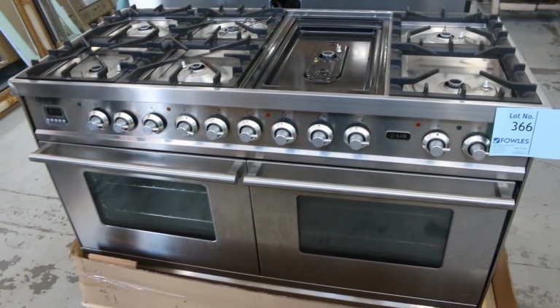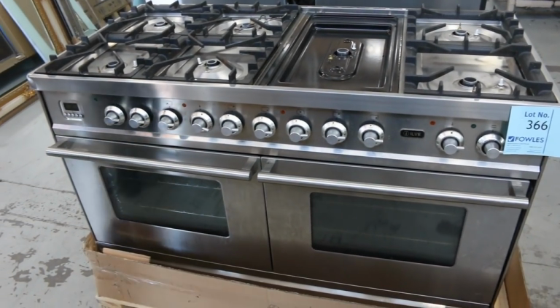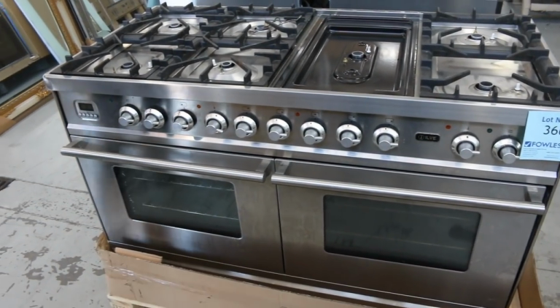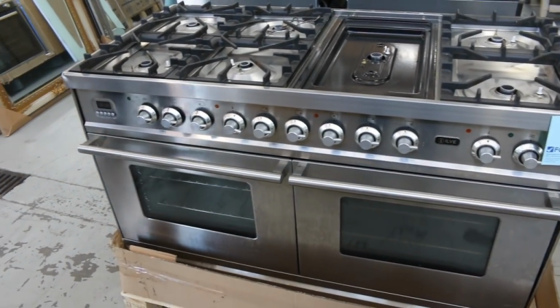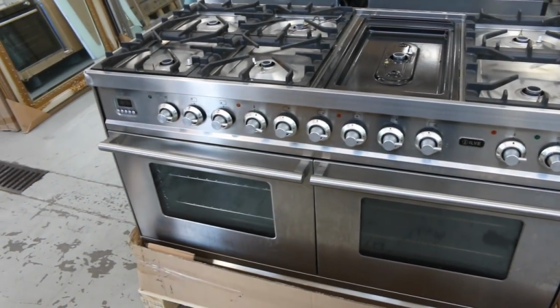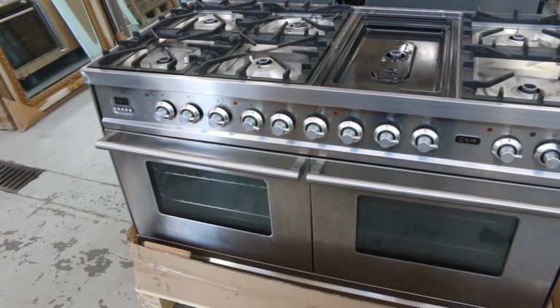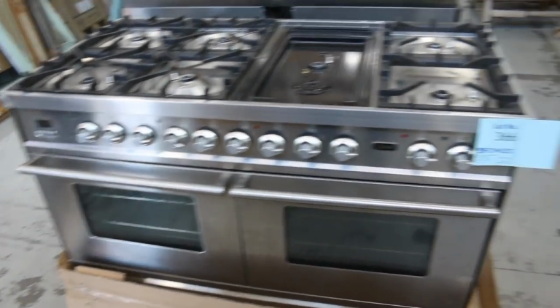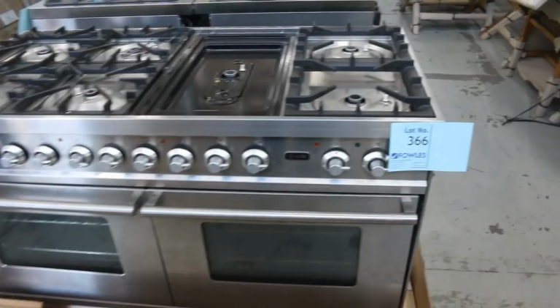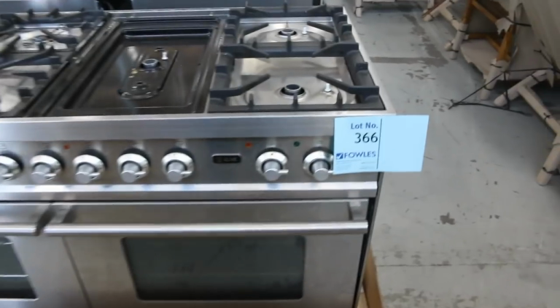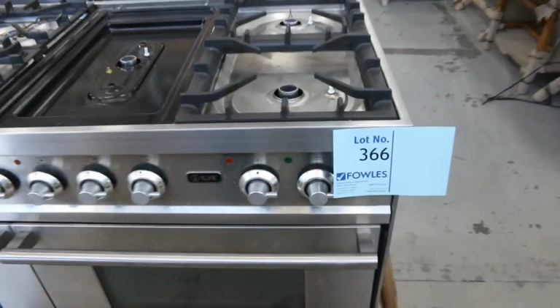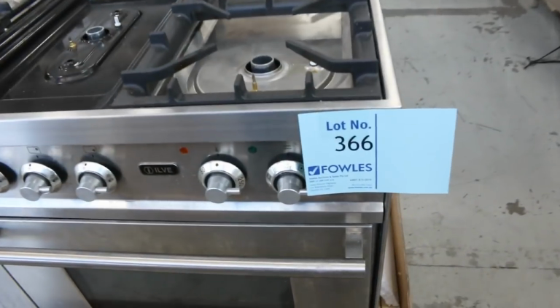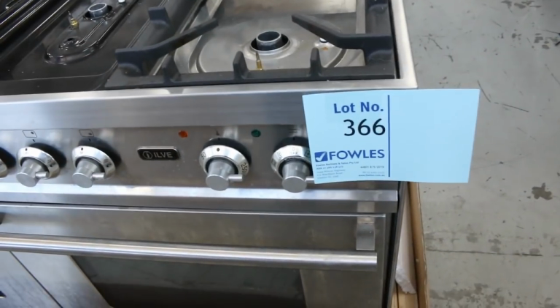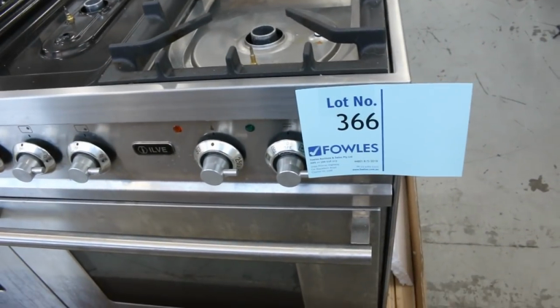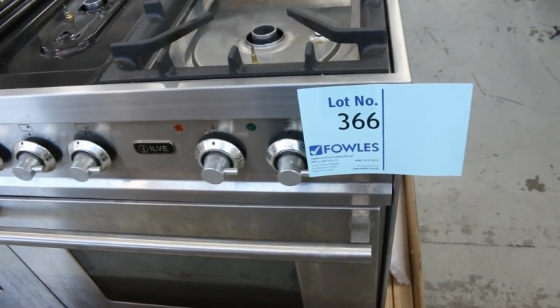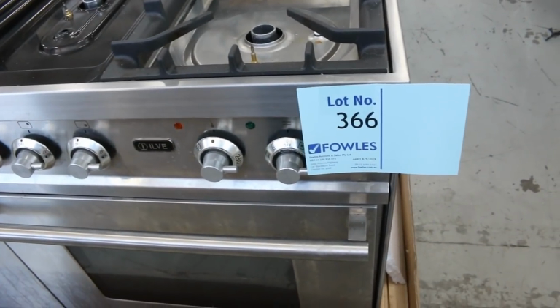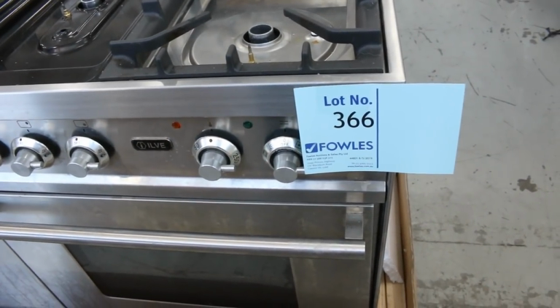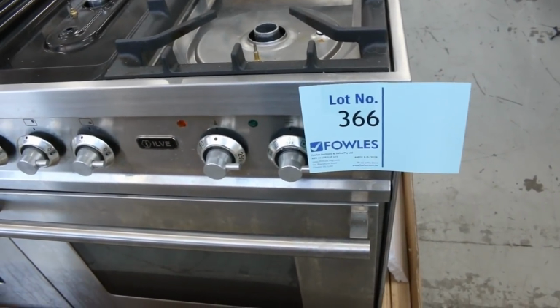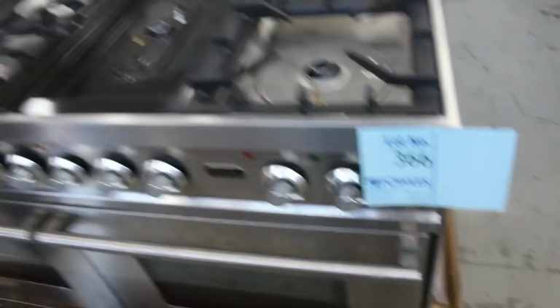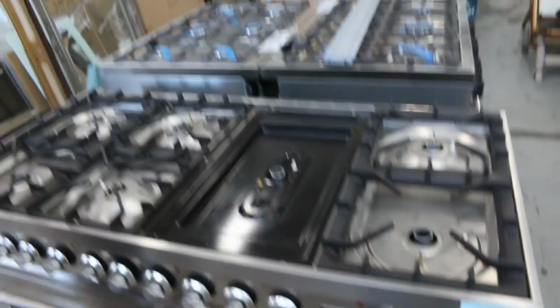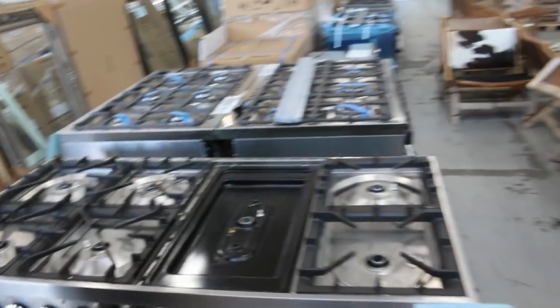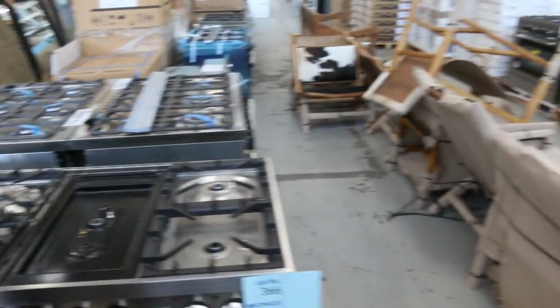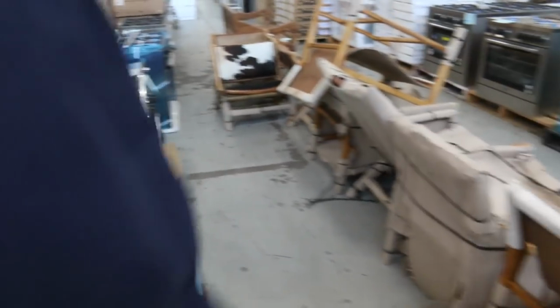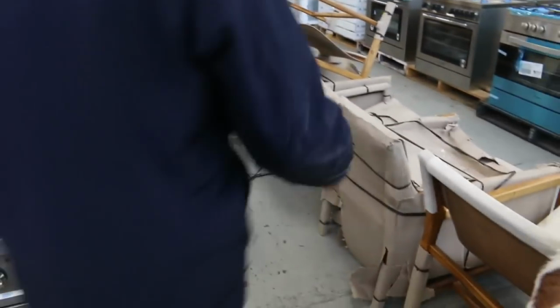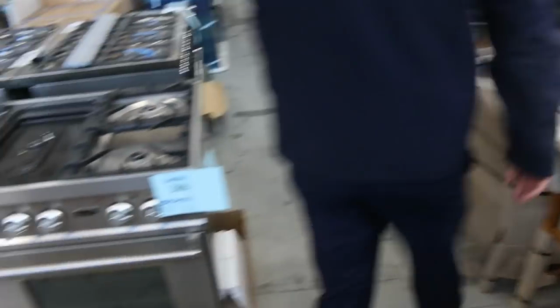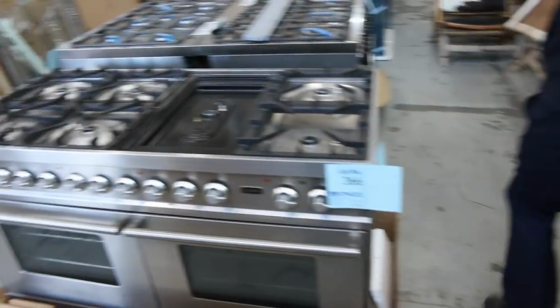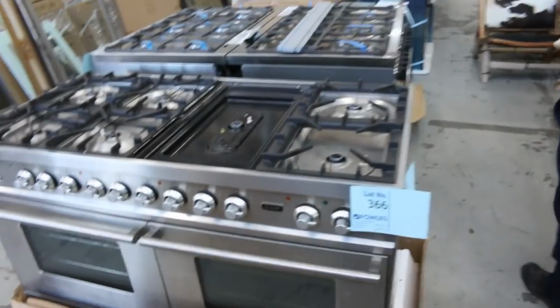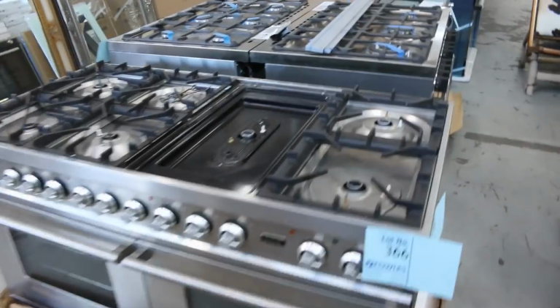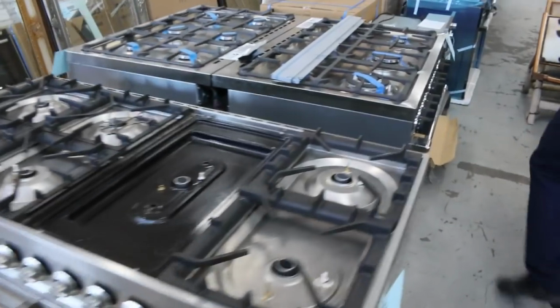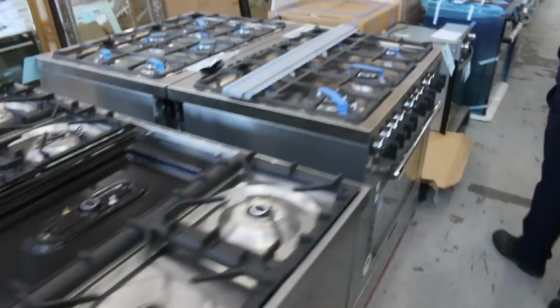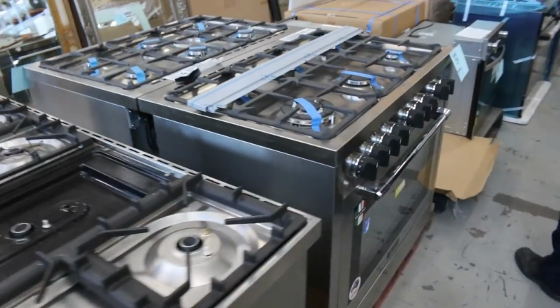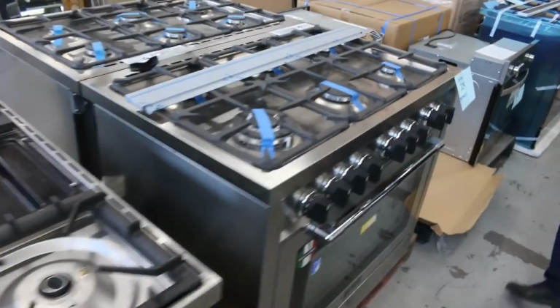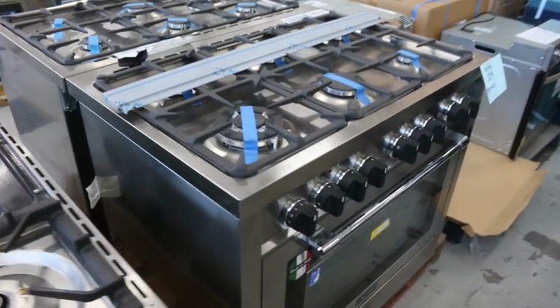A $15,000 cooker starting the bidding at $1,500 — I reckon that's a really great one. Keep your eye out on that one tomorrow. If you want to put an absentee bid in, you're more than welcome to do that. Do that on the internet or give us a phone call.